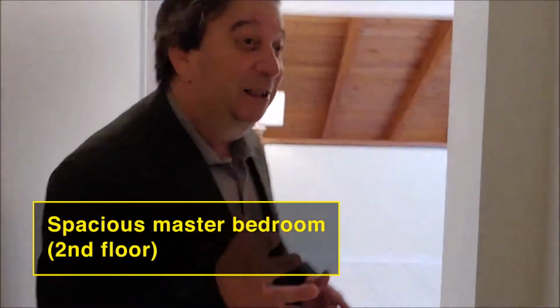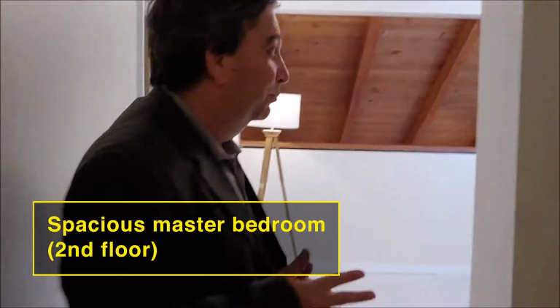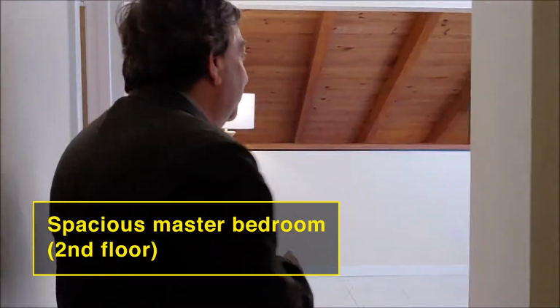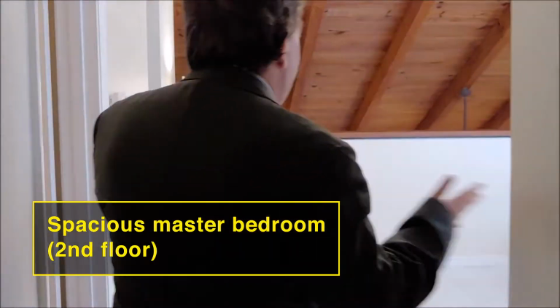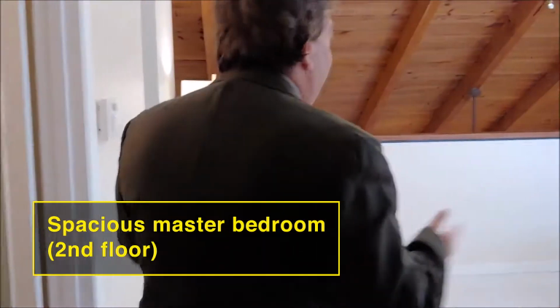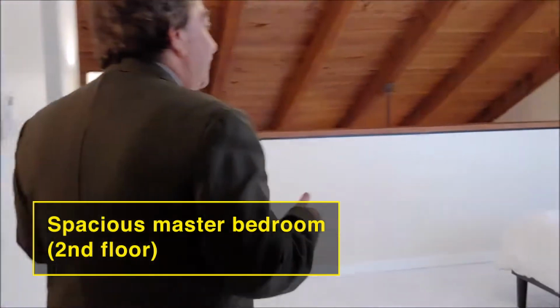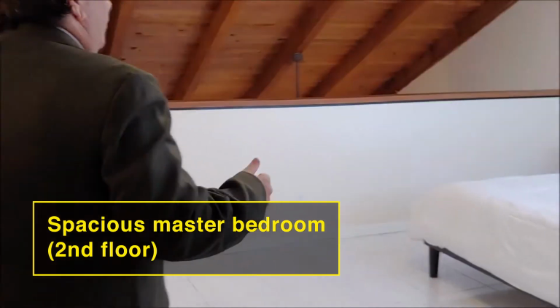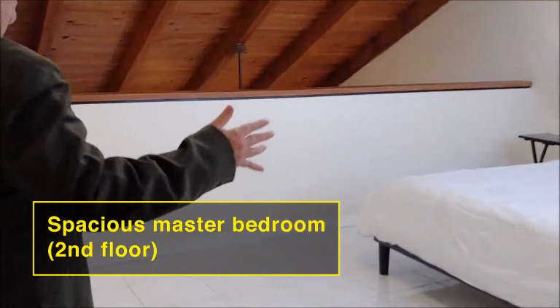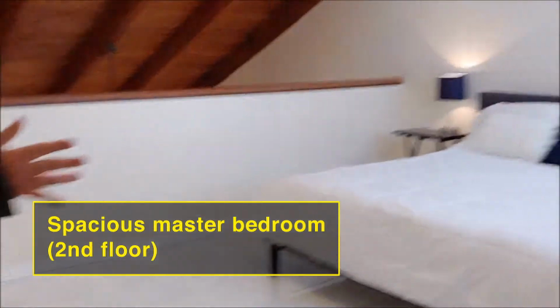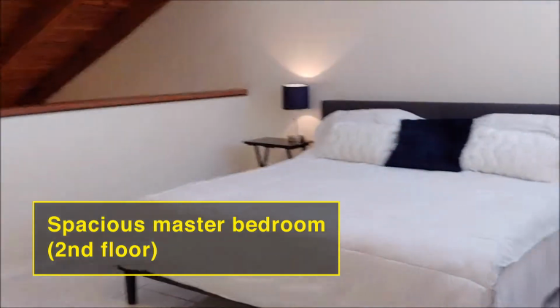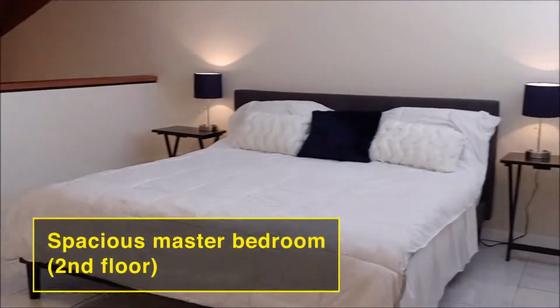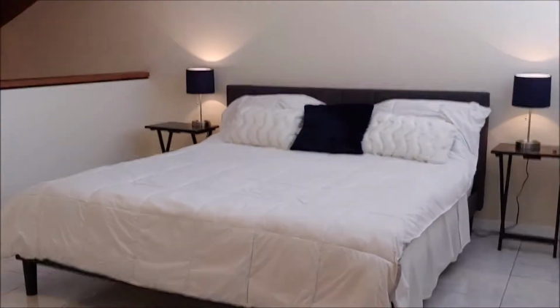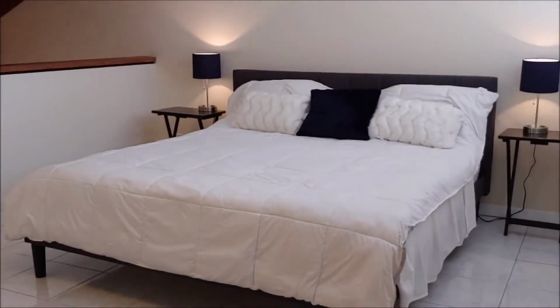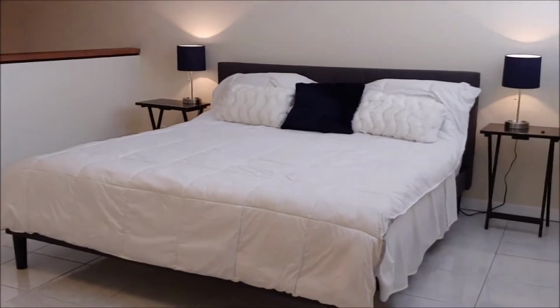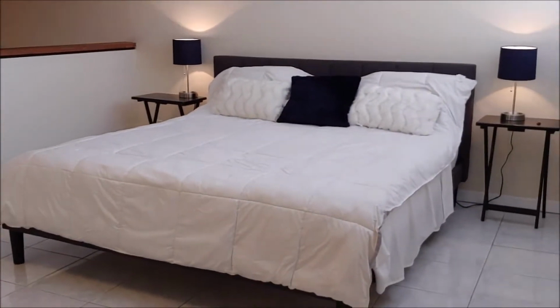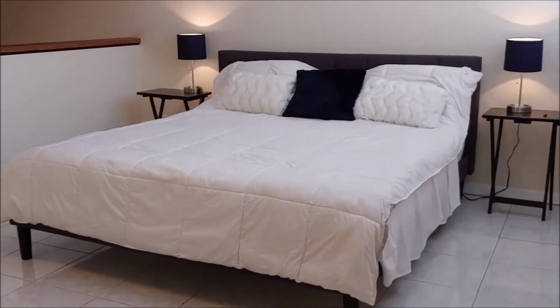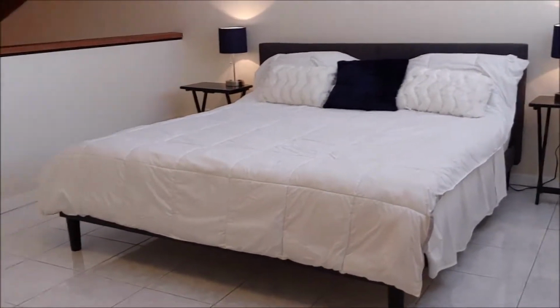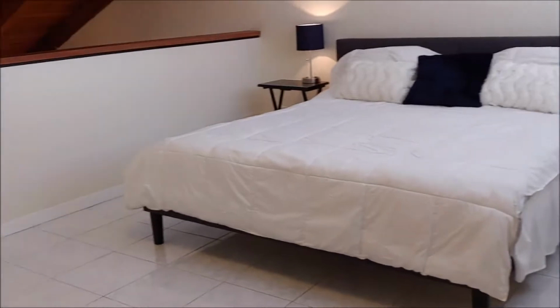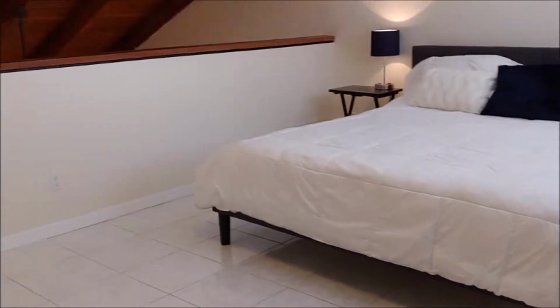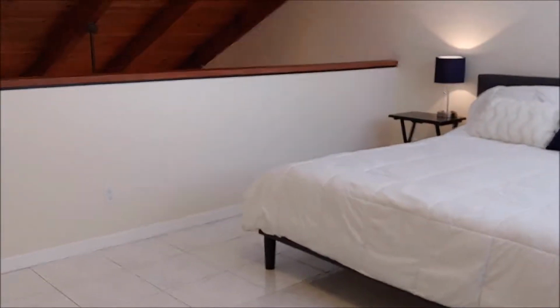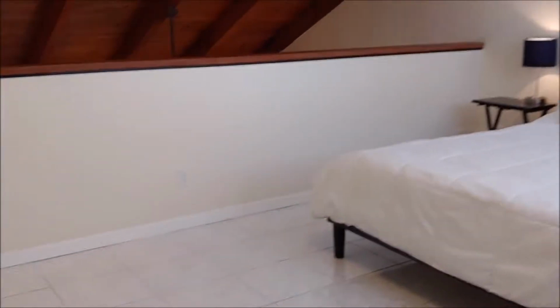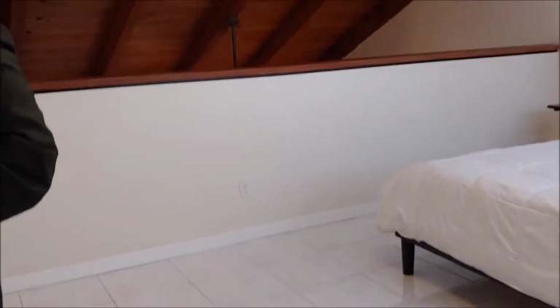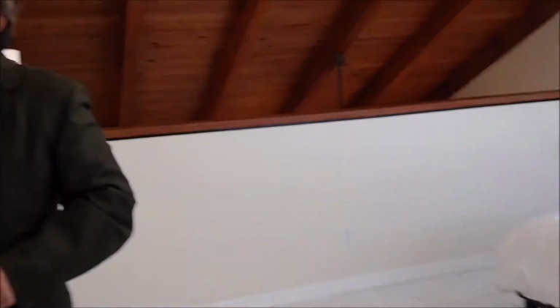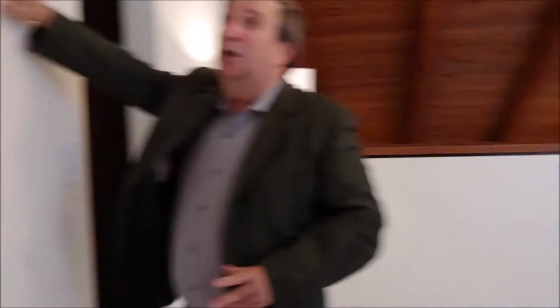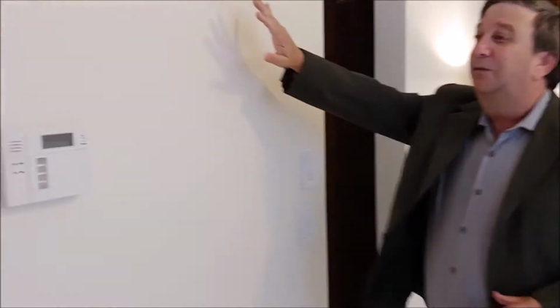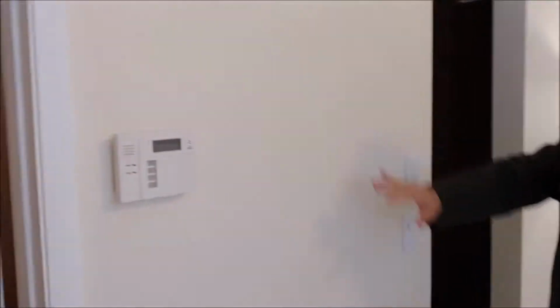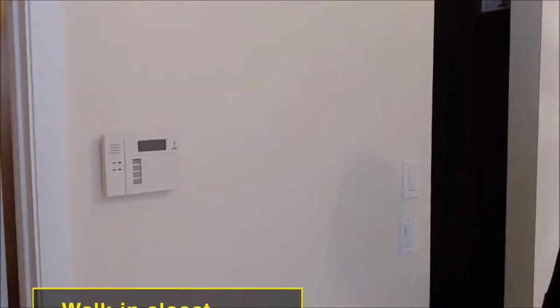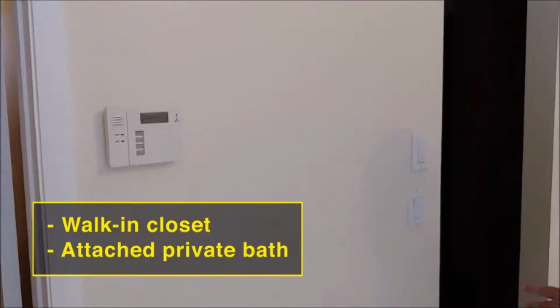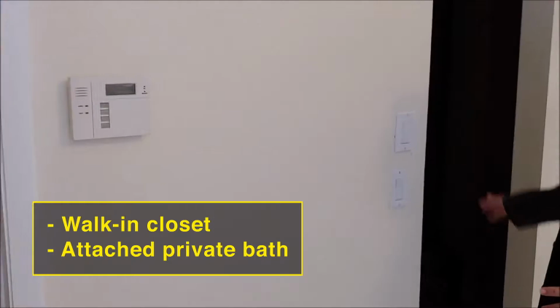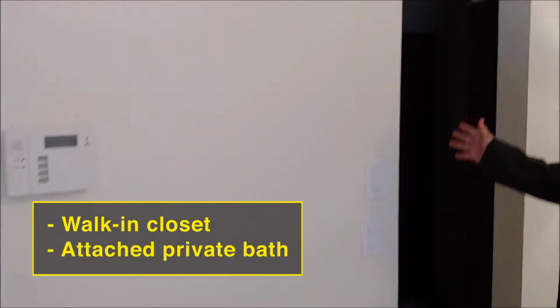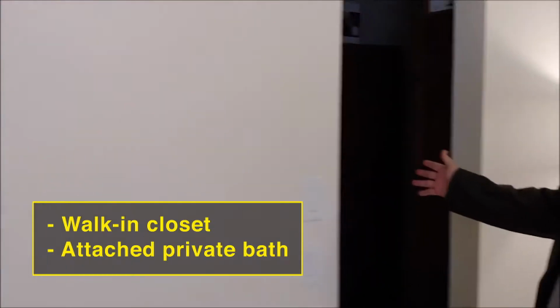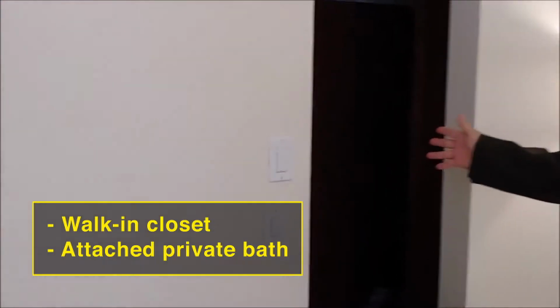The biggest bedroom in the house — very open. This is a king-size bed and you have room for two night tables. You can put your TV on this wall, and it has a walk-in closet.